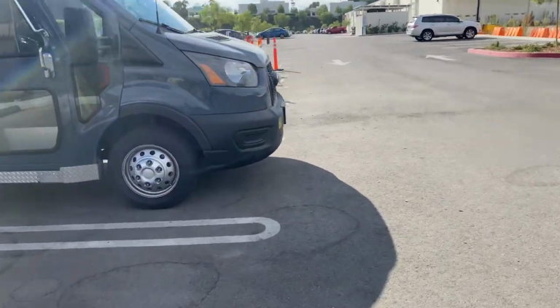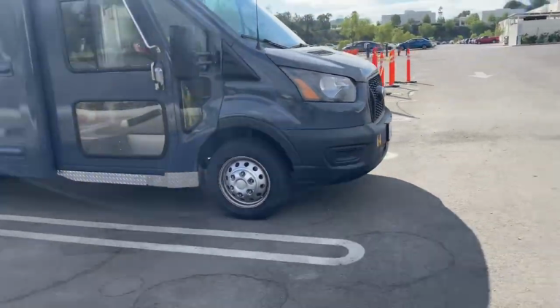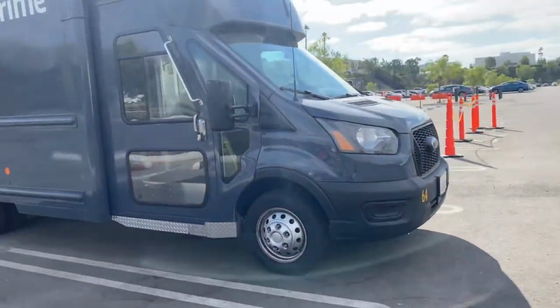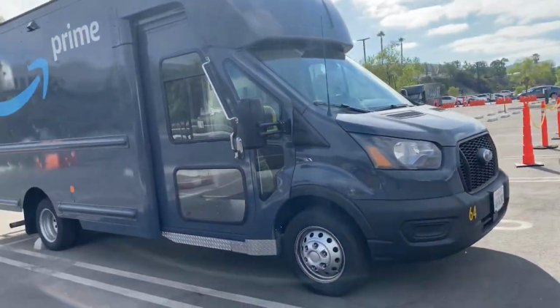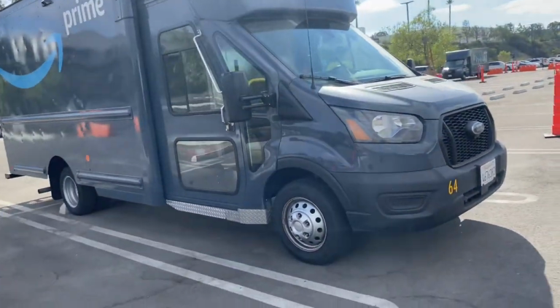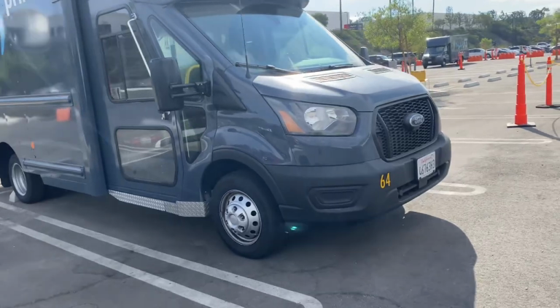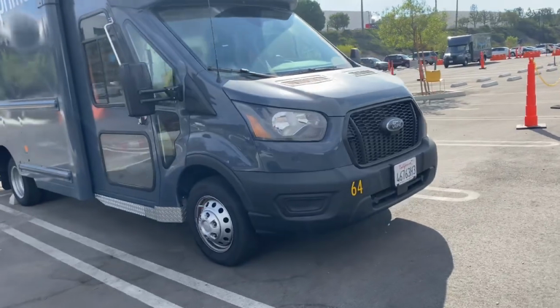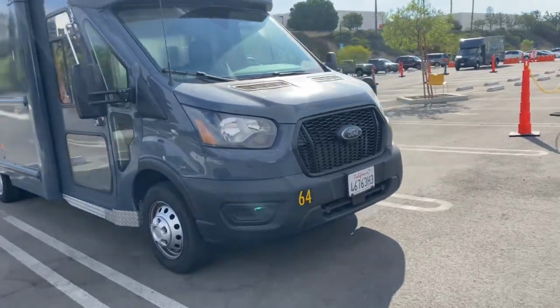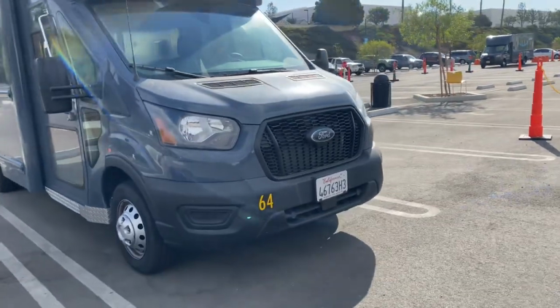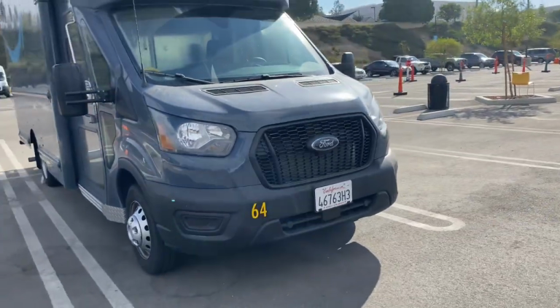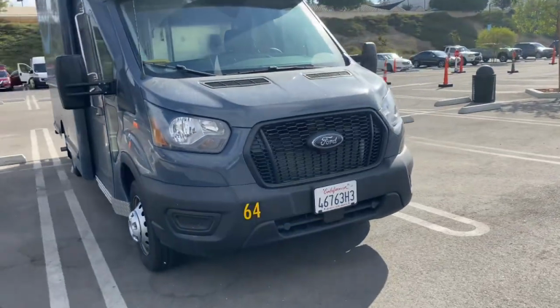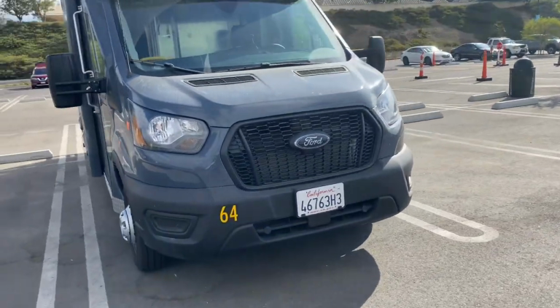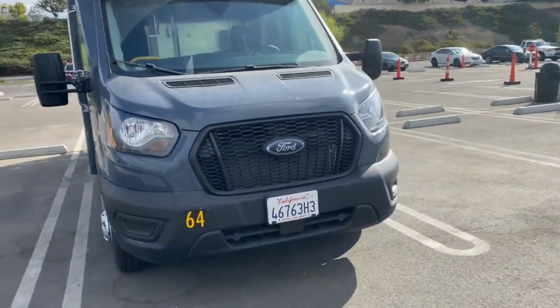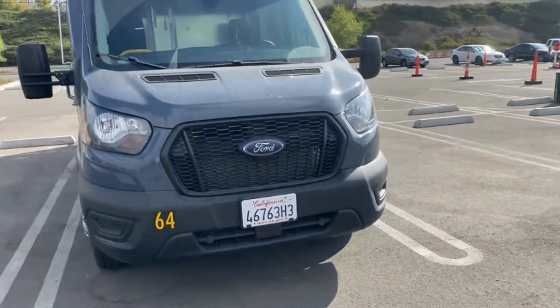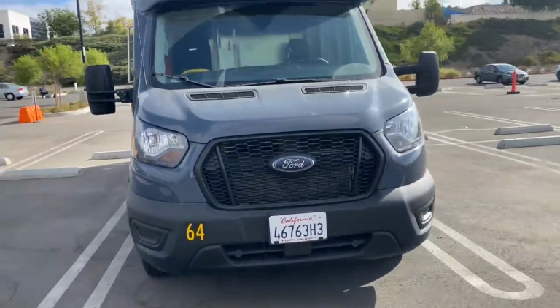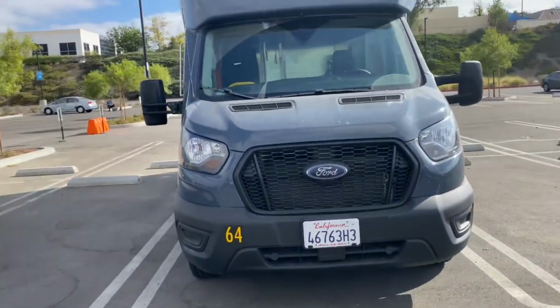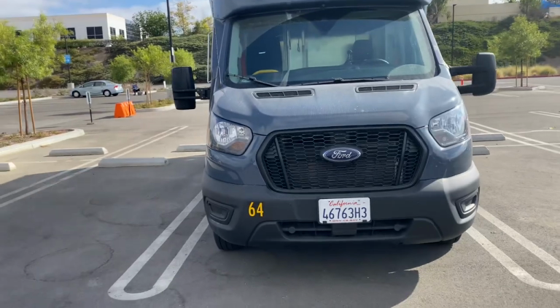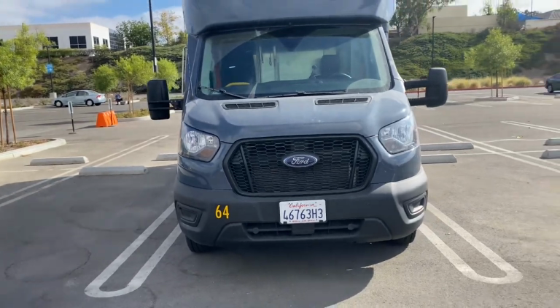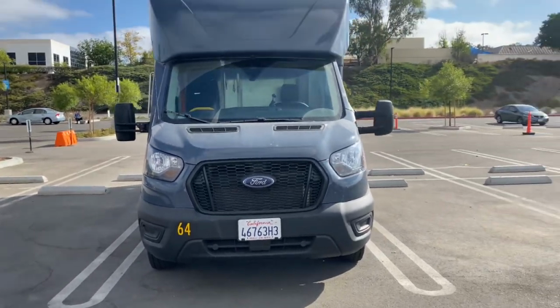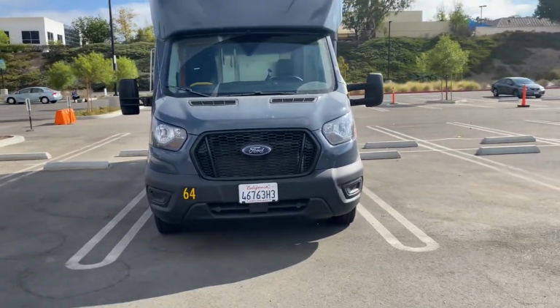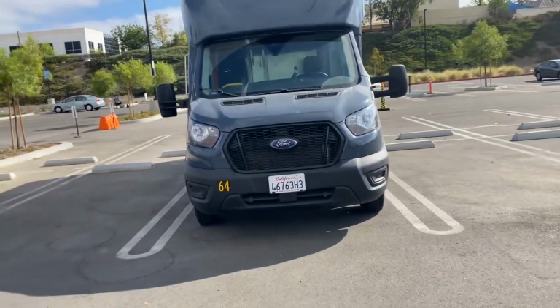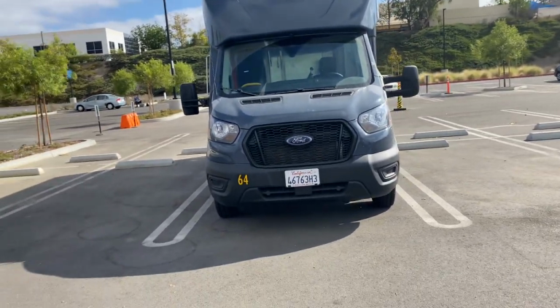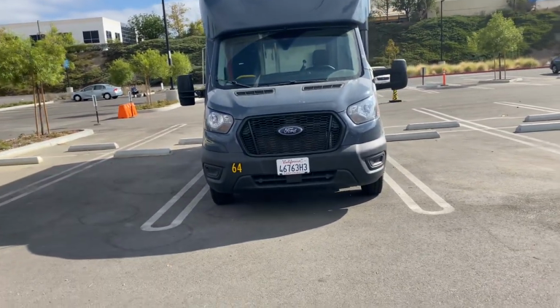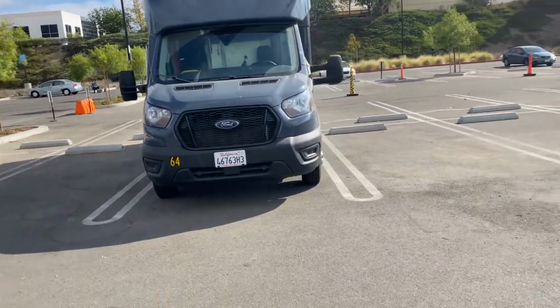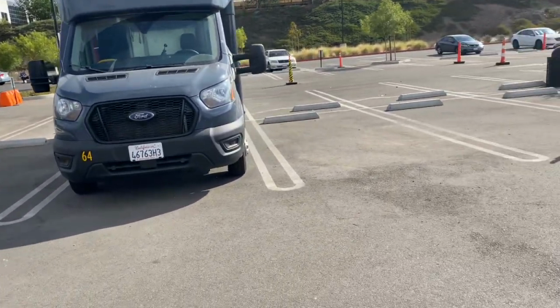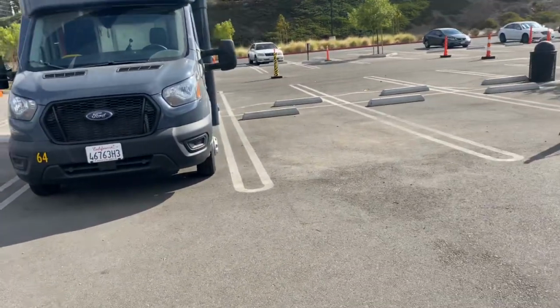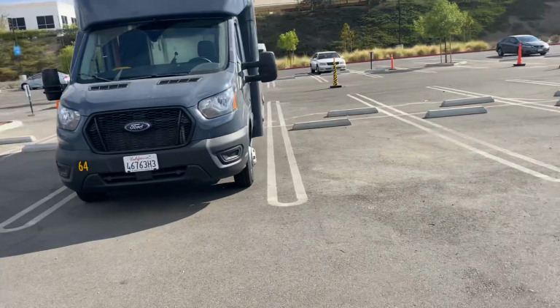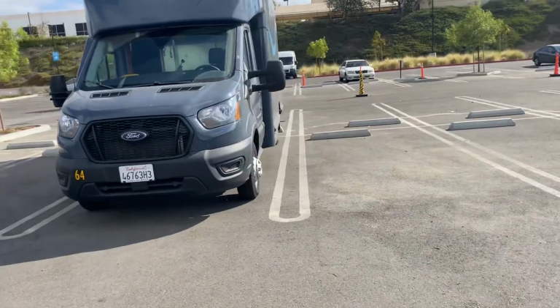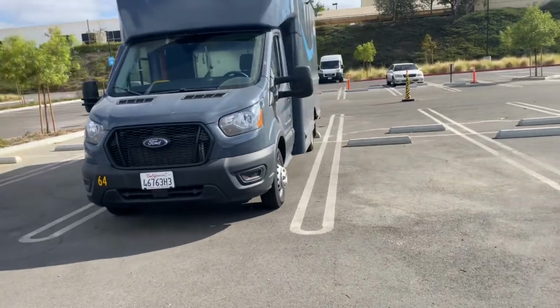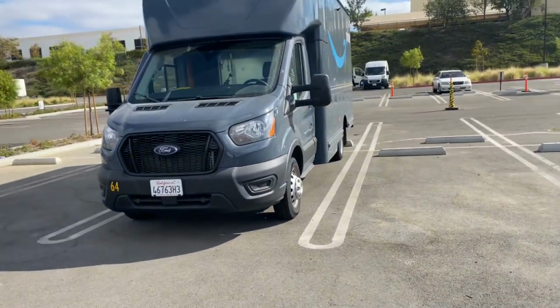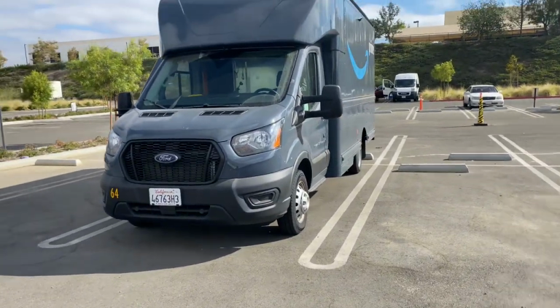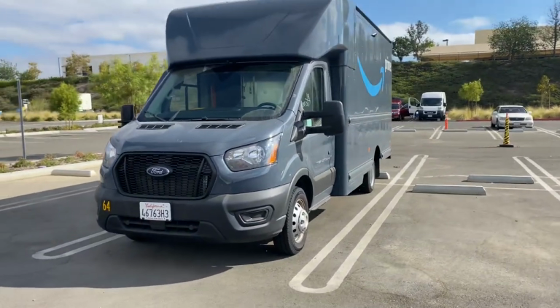Hopefully we'll get a lot of them and be driving them soon. Right now they're parked here for training purposes — they're training all the new drivers on this type of van.